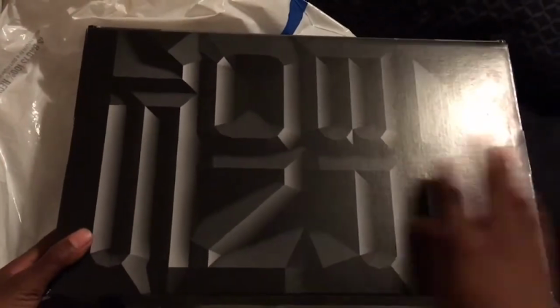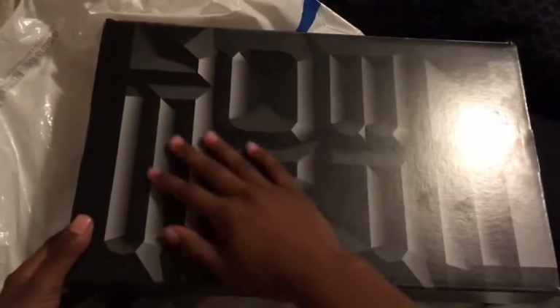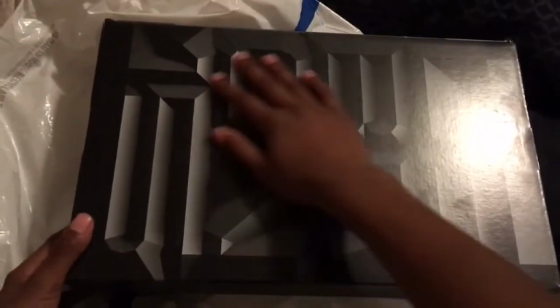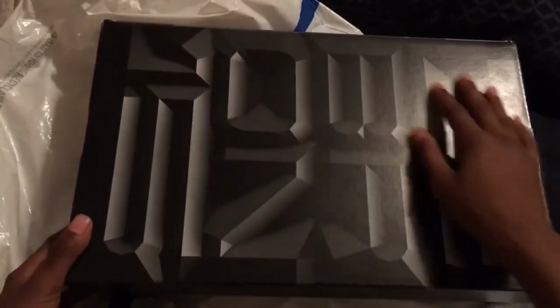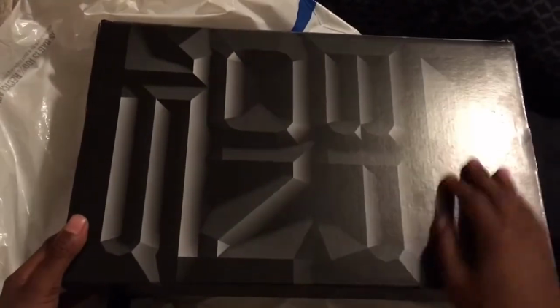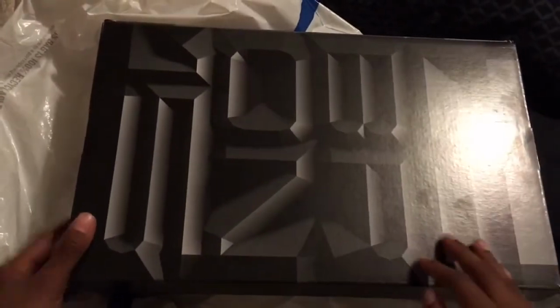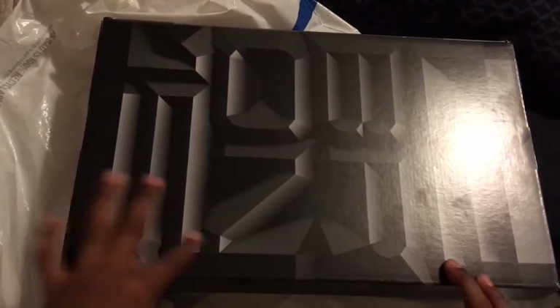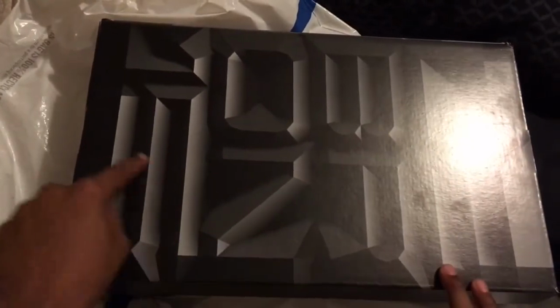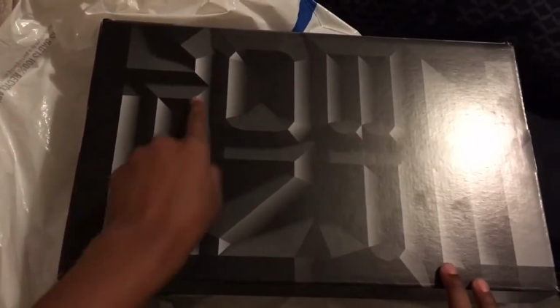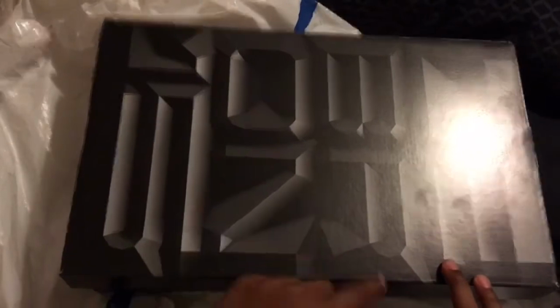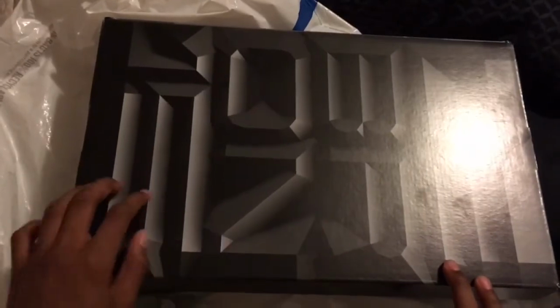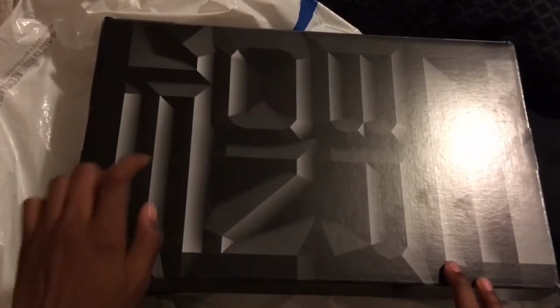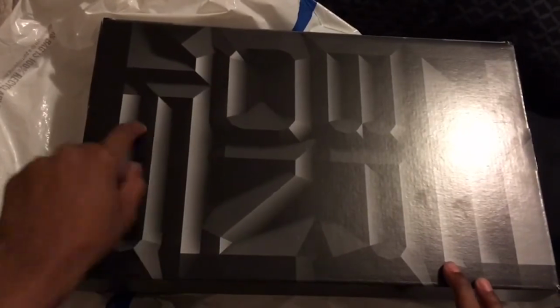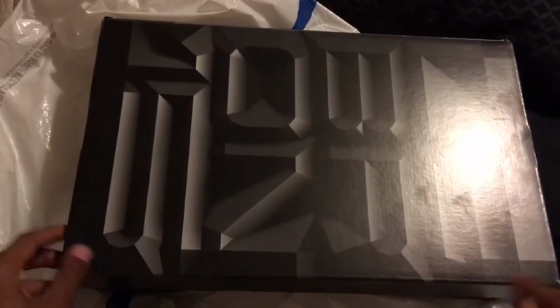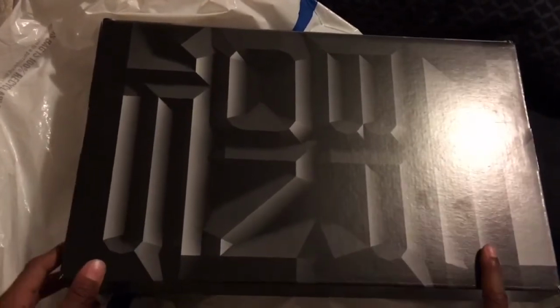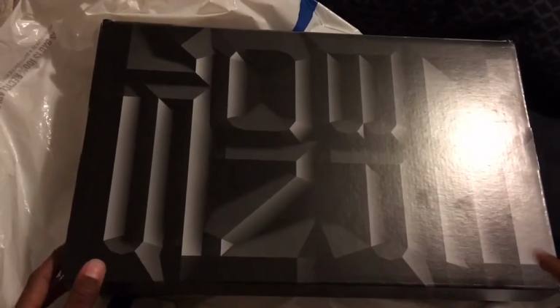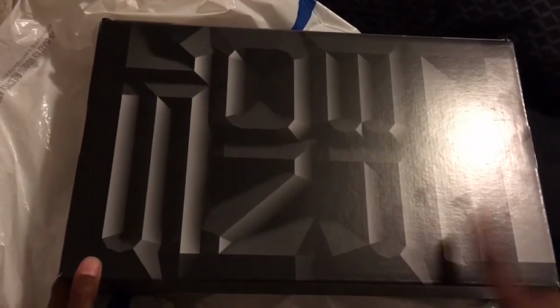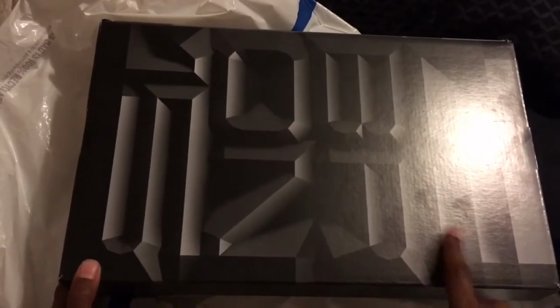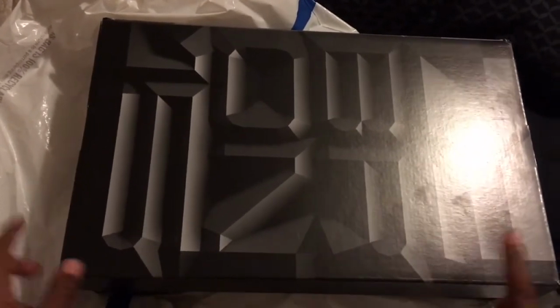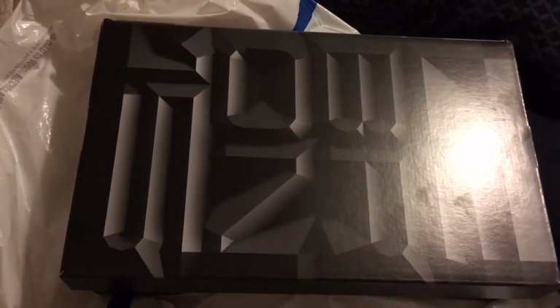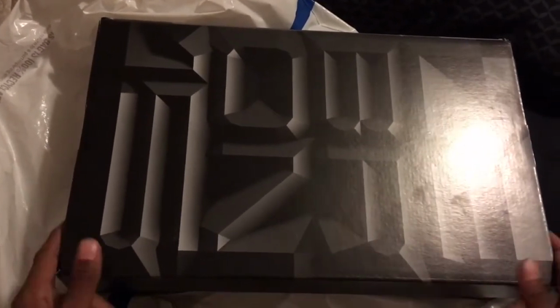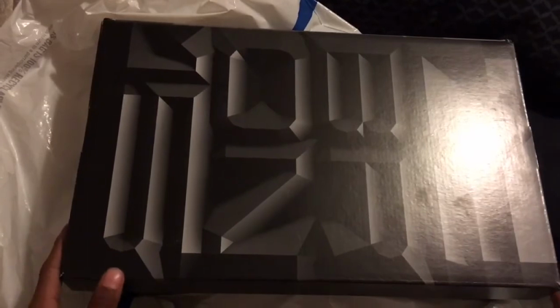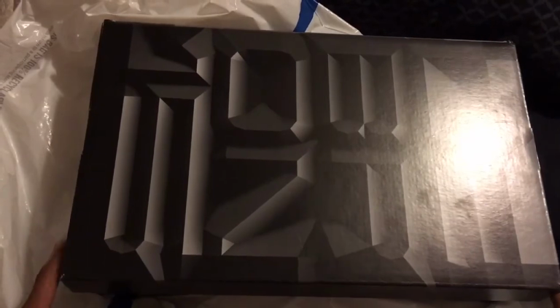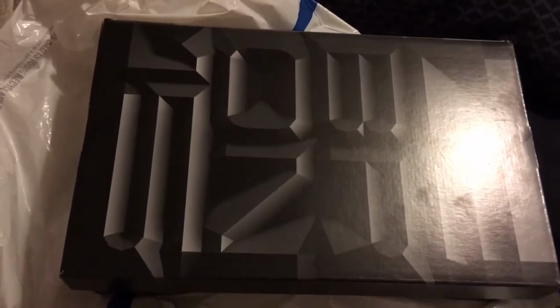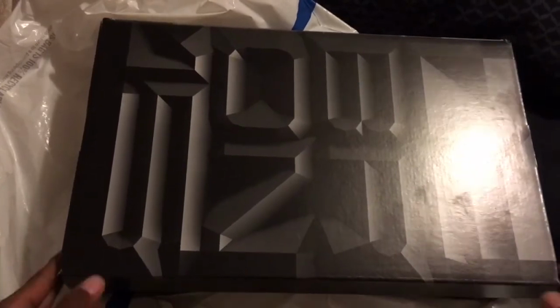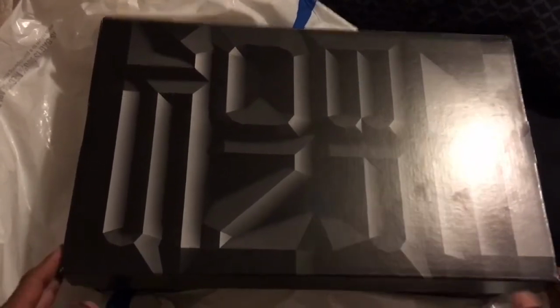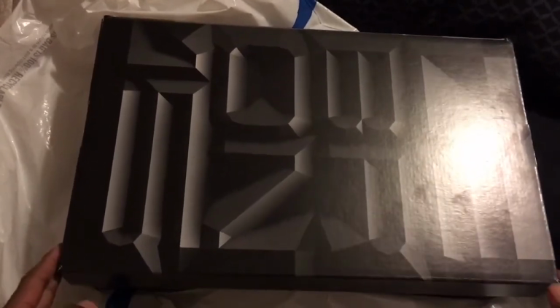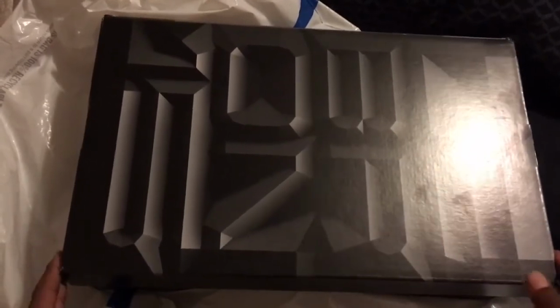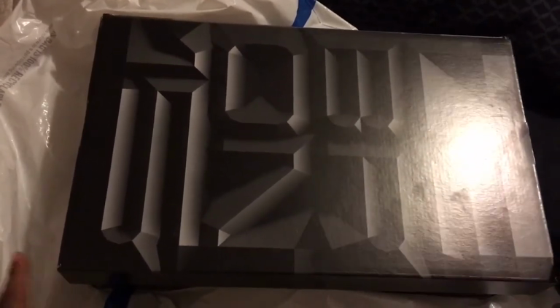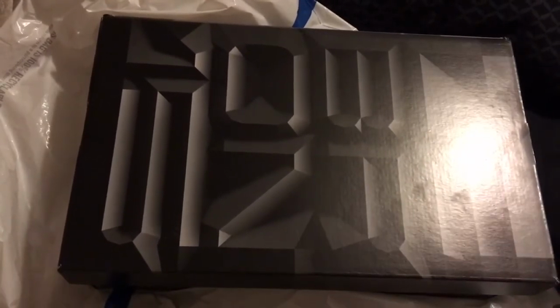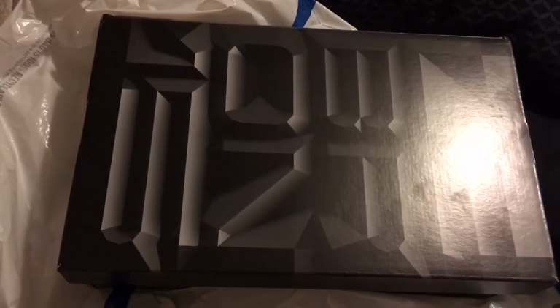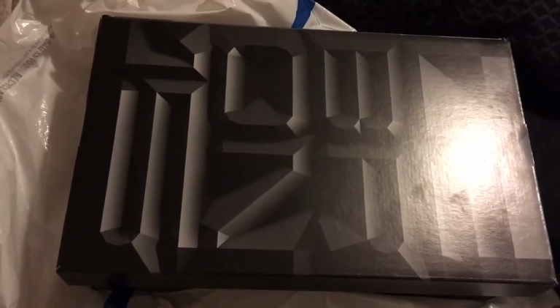I really don't know what this is but it looks 3D too. That would be the end of our video. Hope you enjoy — leave a like, comment, and subscribe. I'm out.